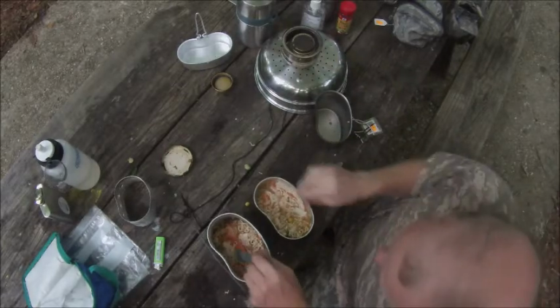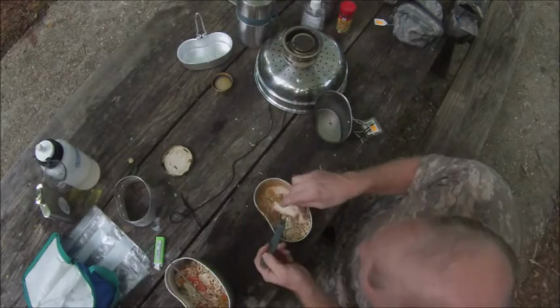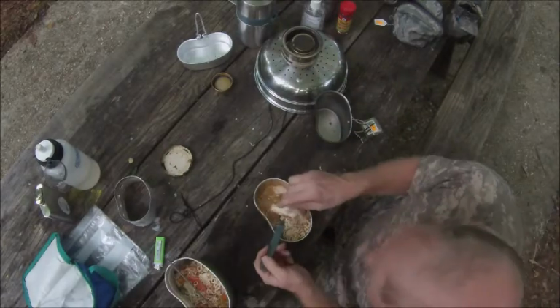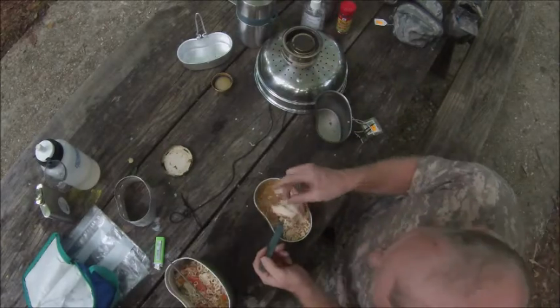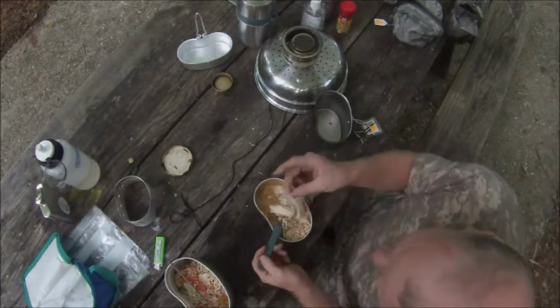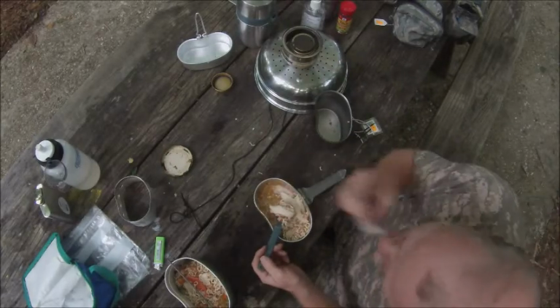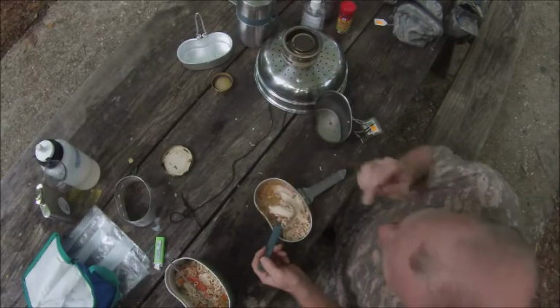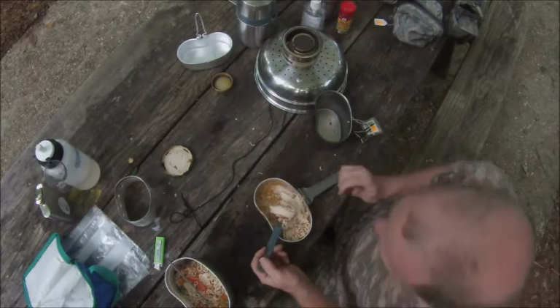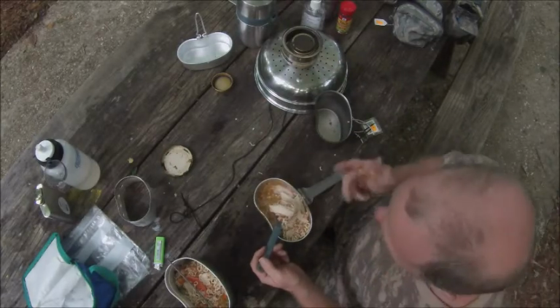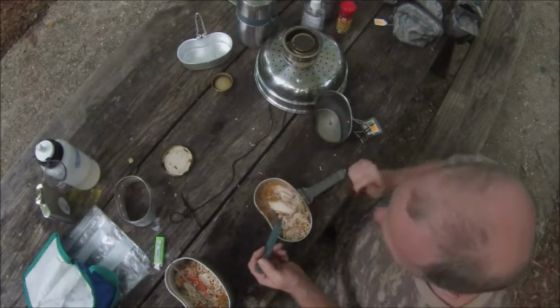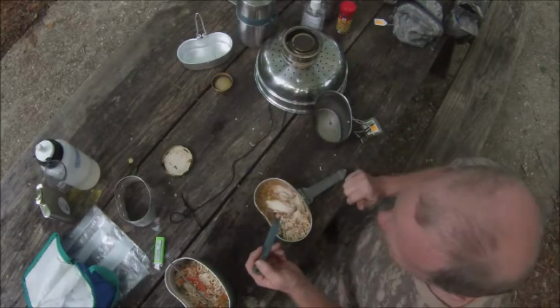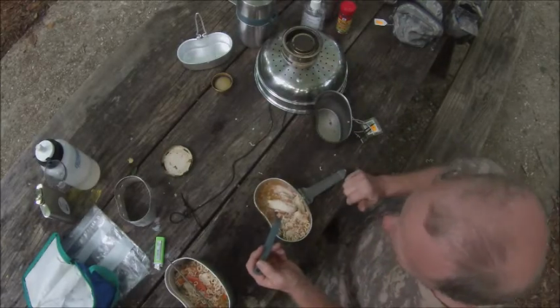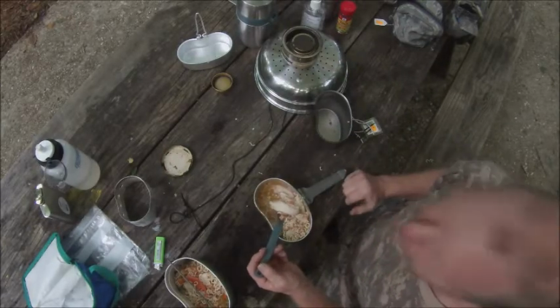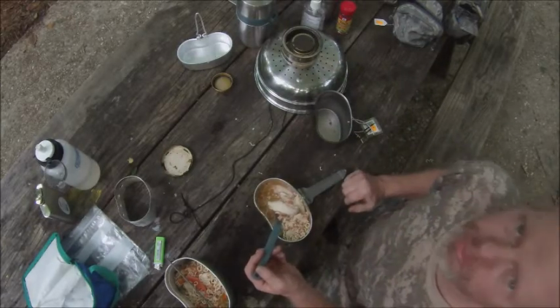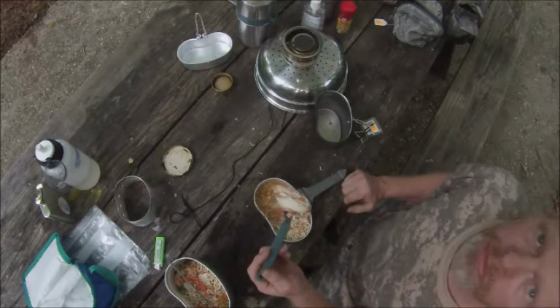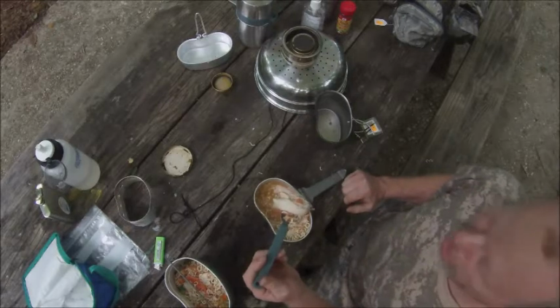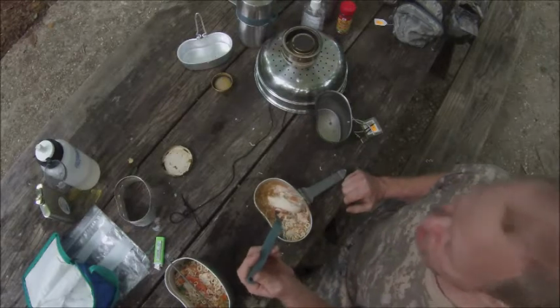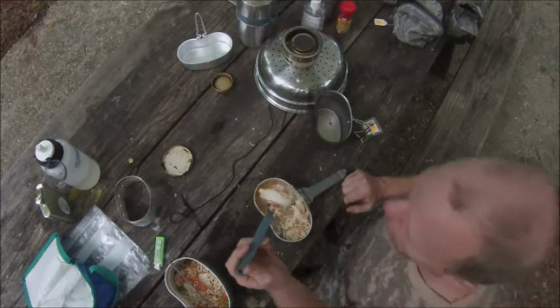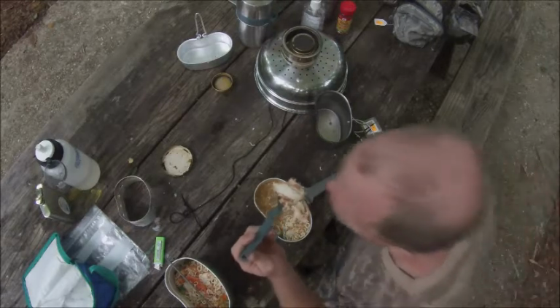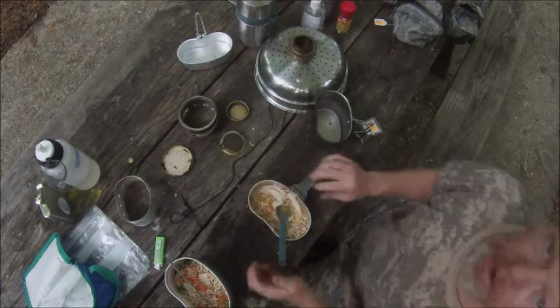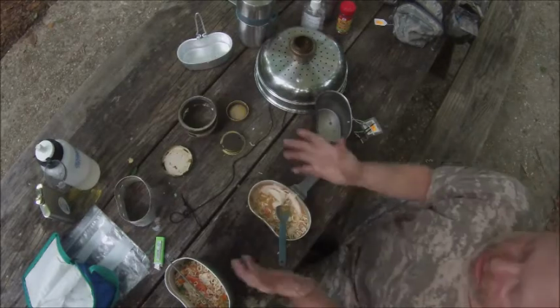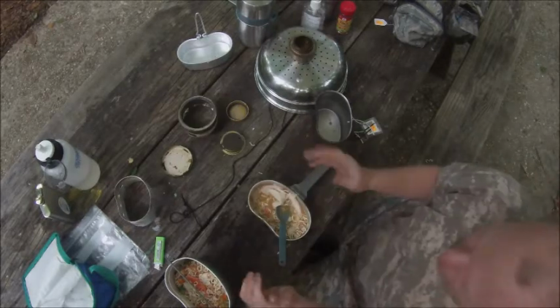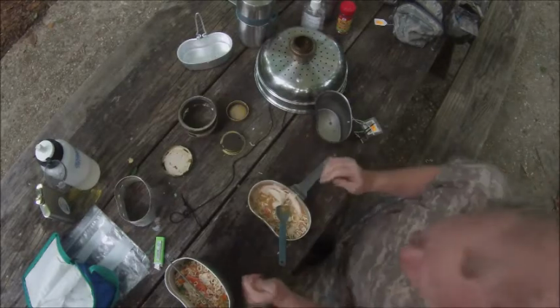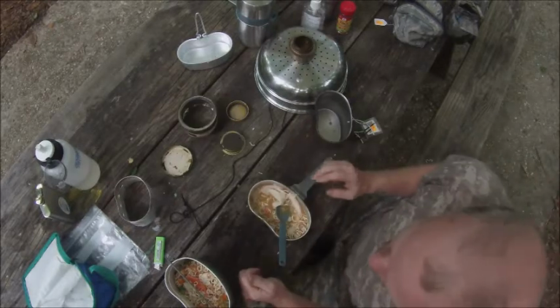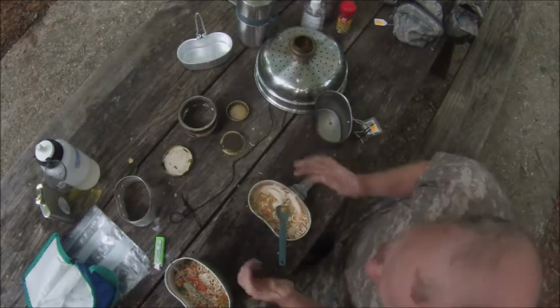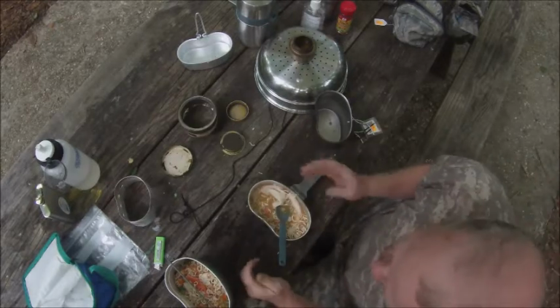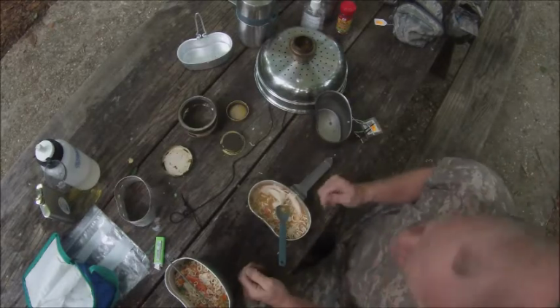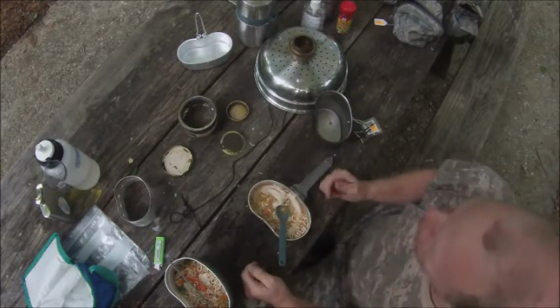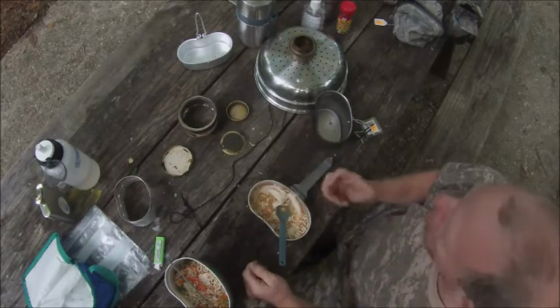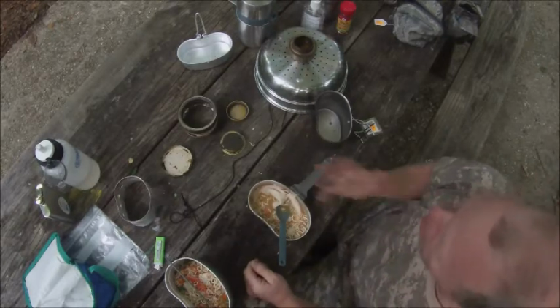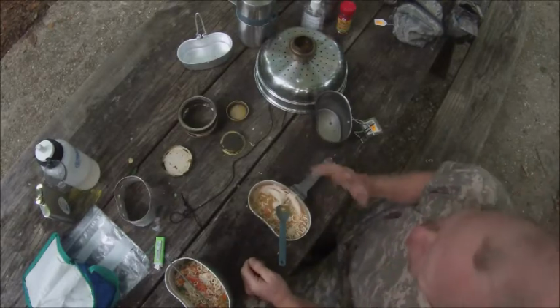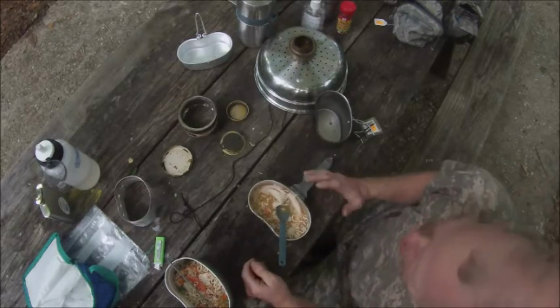Chop the artificial meat up, but I think it's alright. I'm Ranger Kookie, I hope you enjoy the normal bushcraft meal.